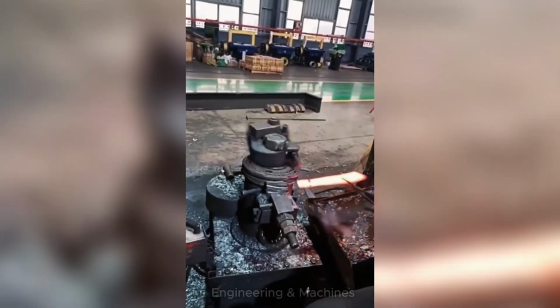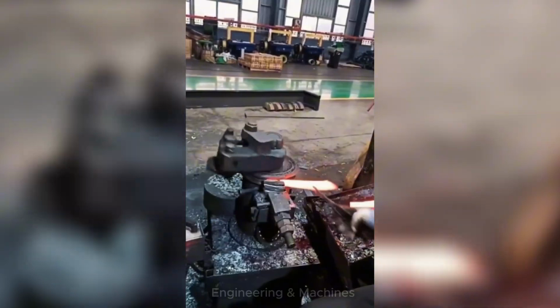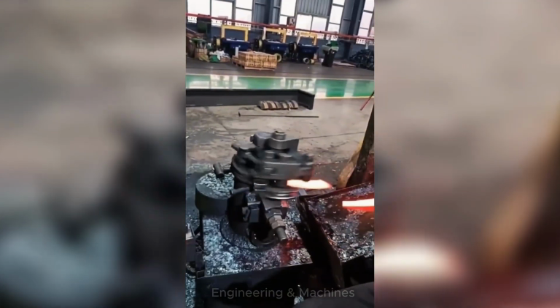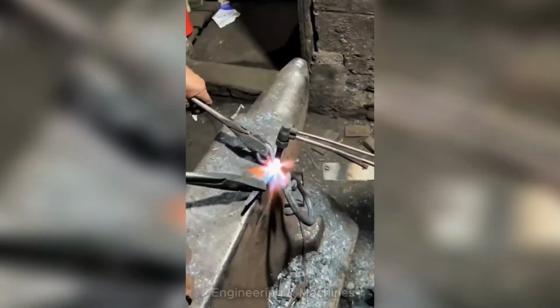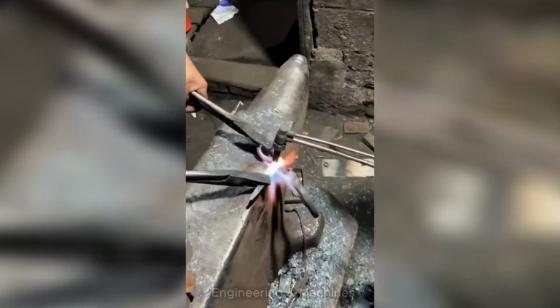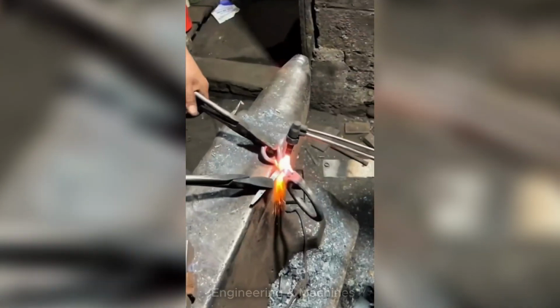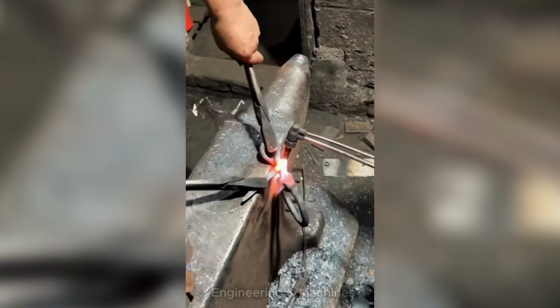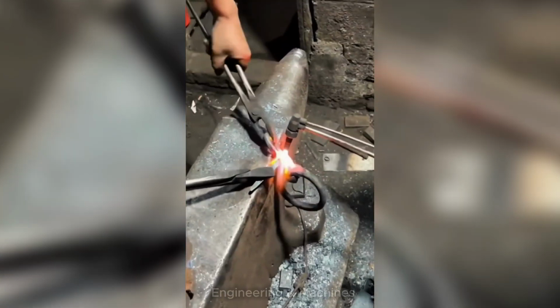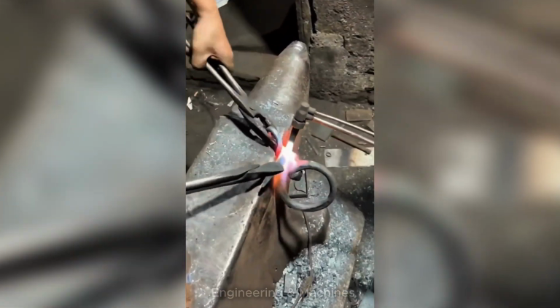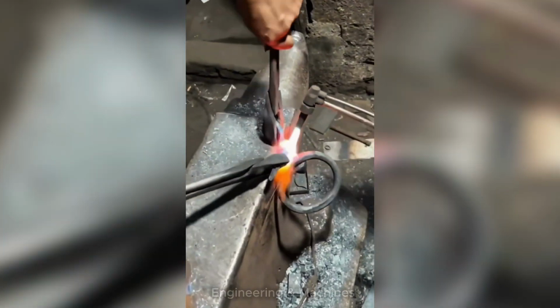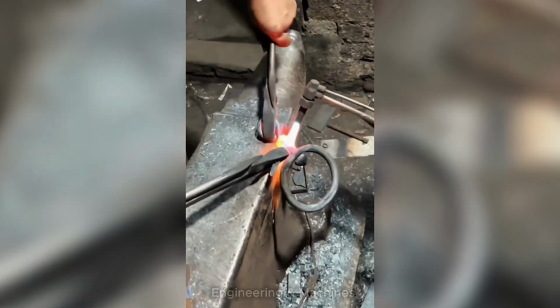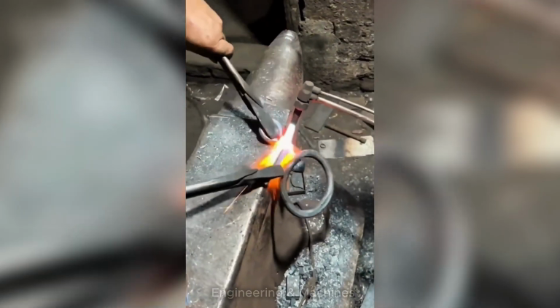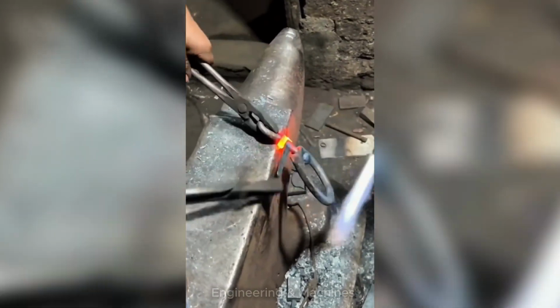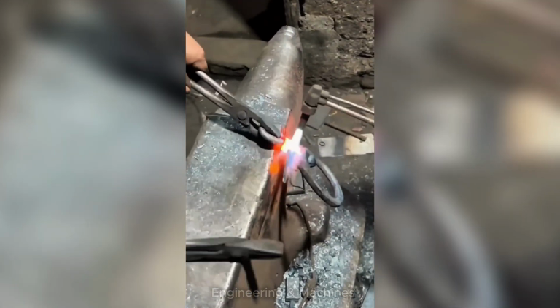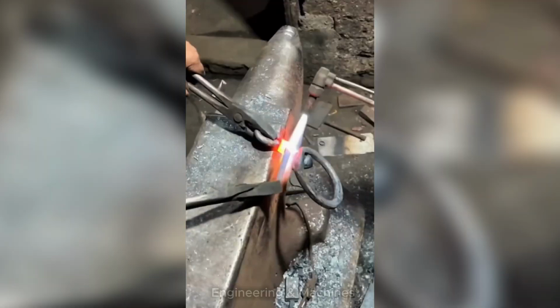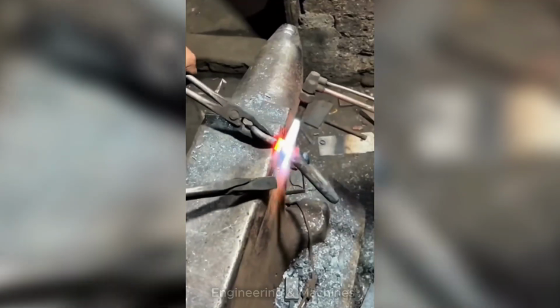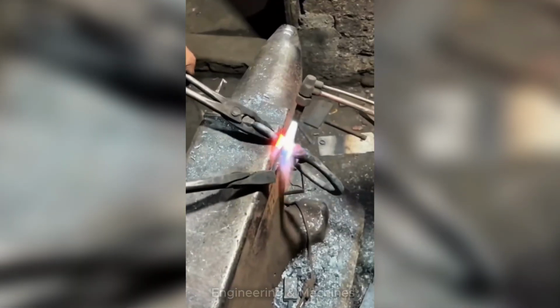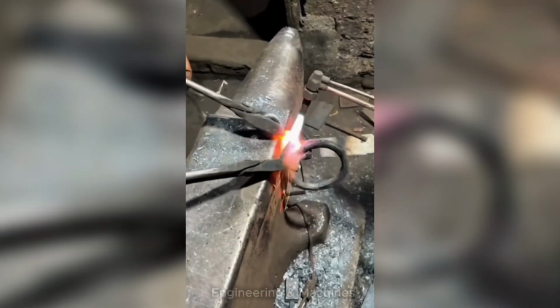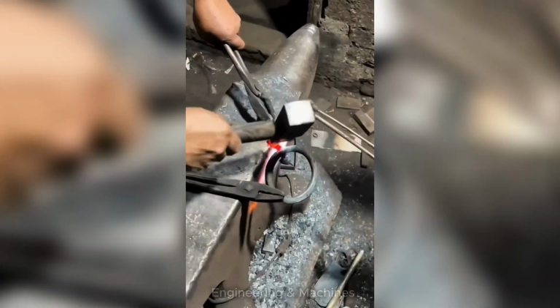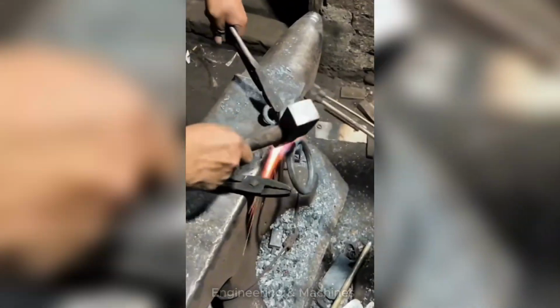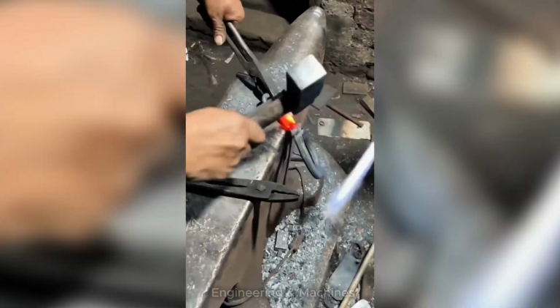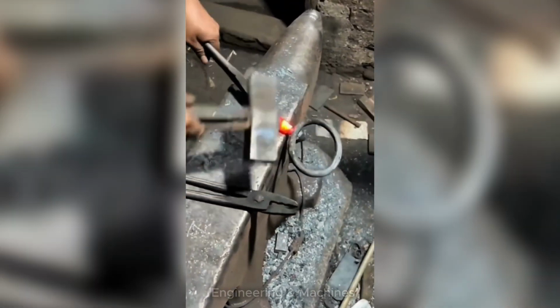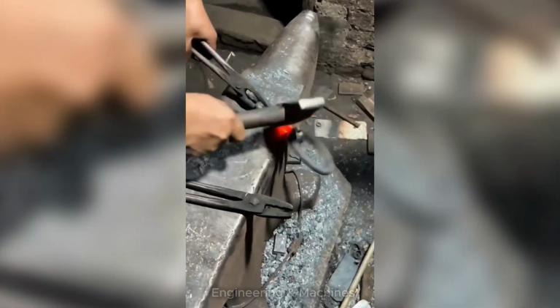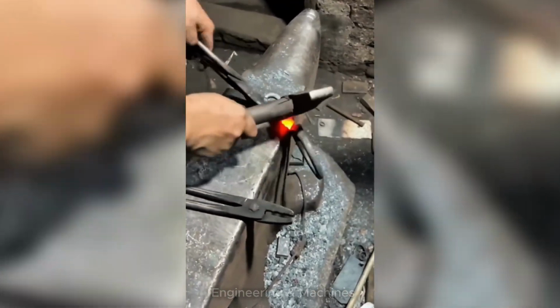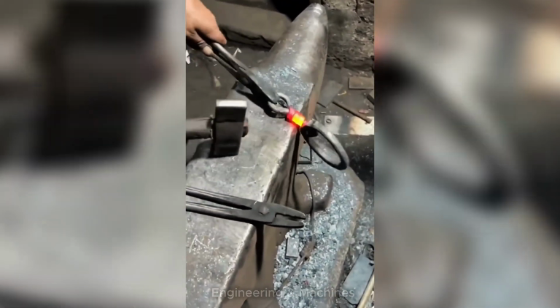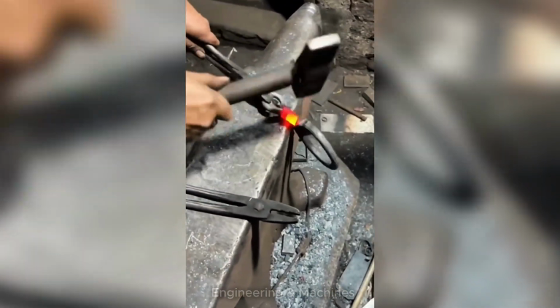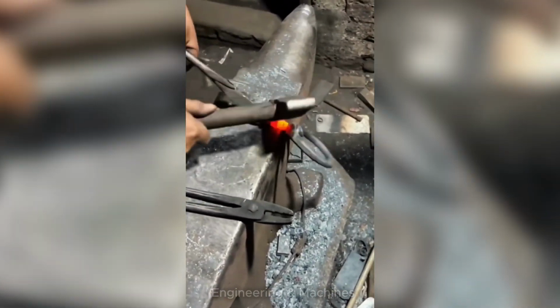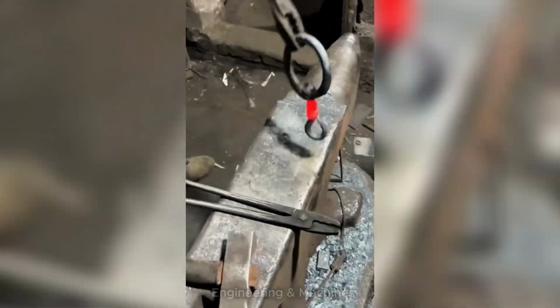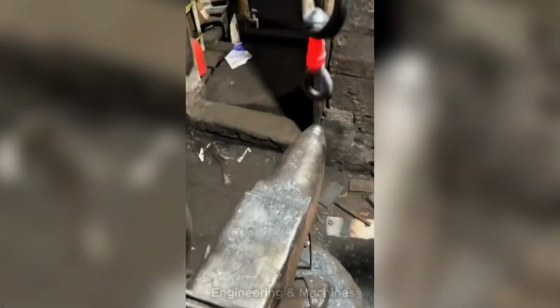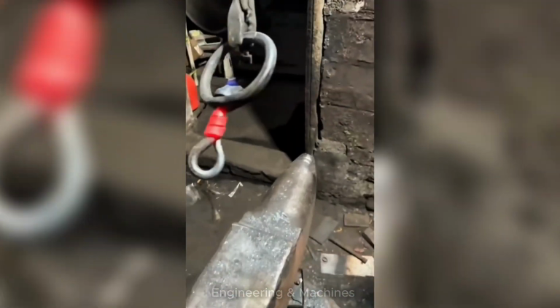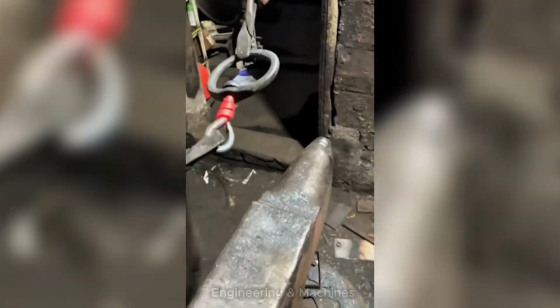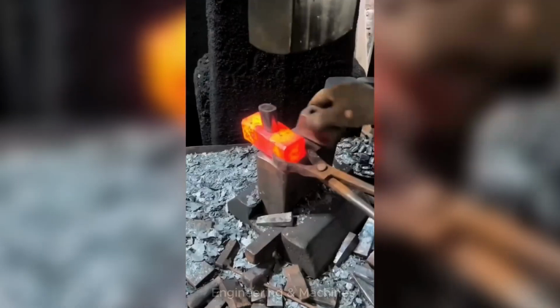With every precise strike, the glowing metal transforms. This powerful forging machine applies extreme heat and pressure to shape key components used in heavy industry, automotive, or construction.